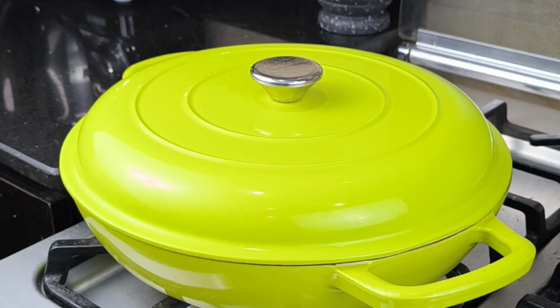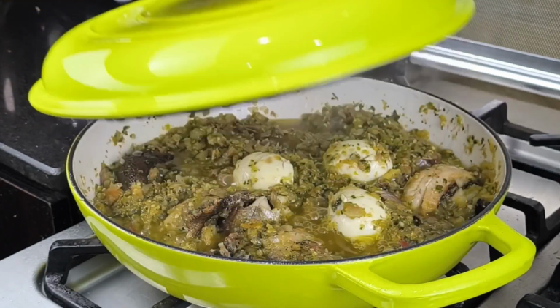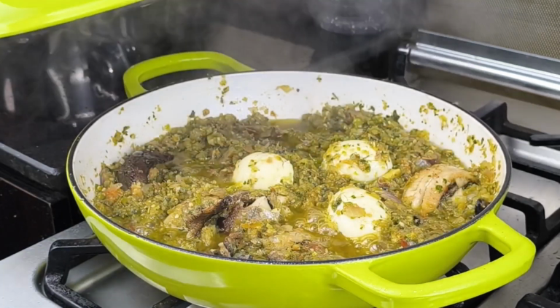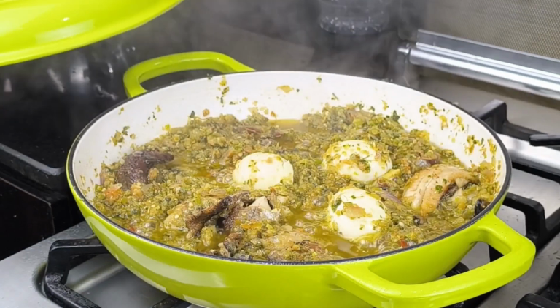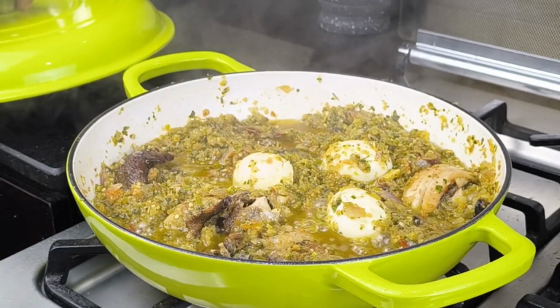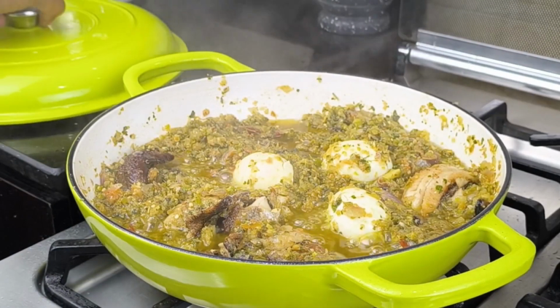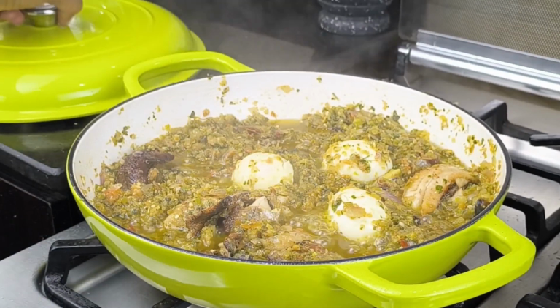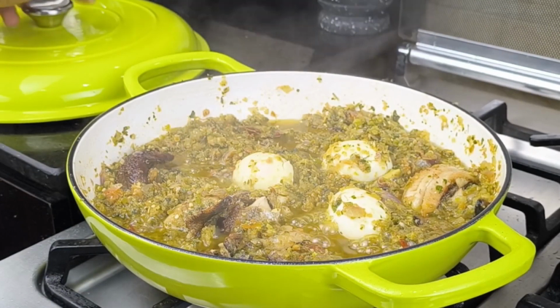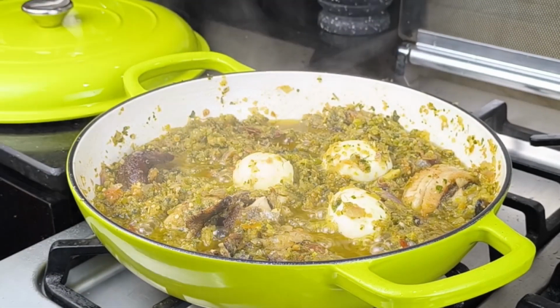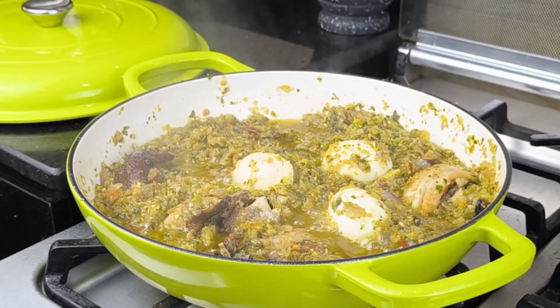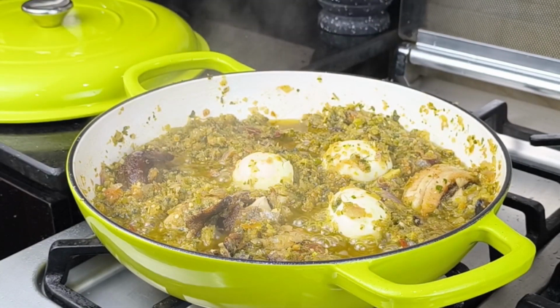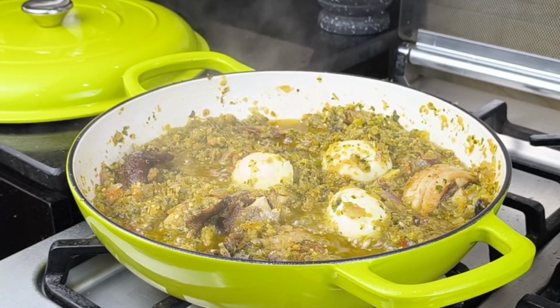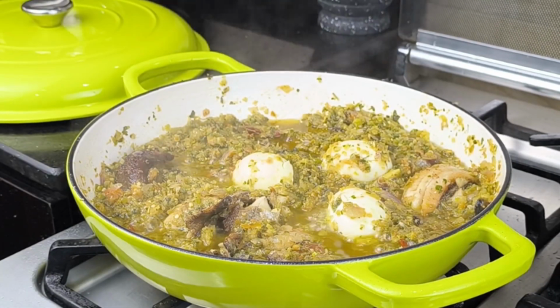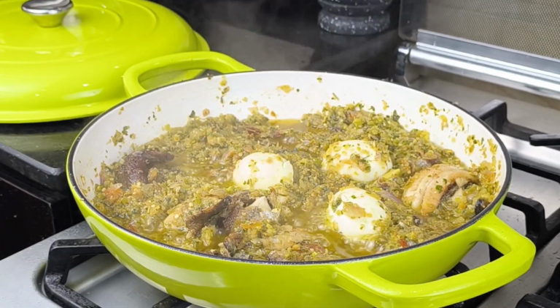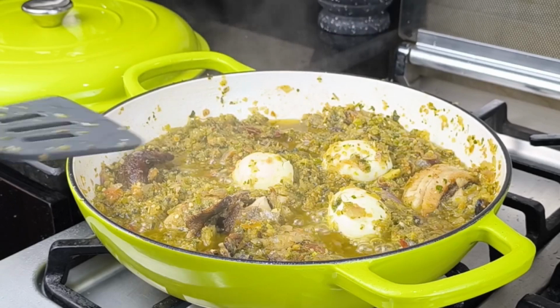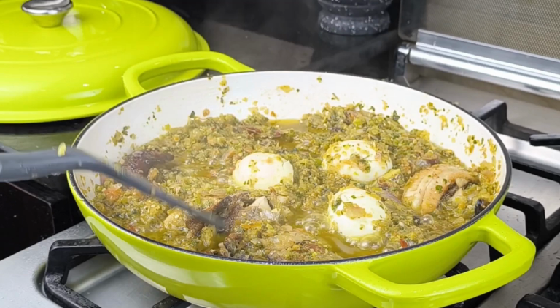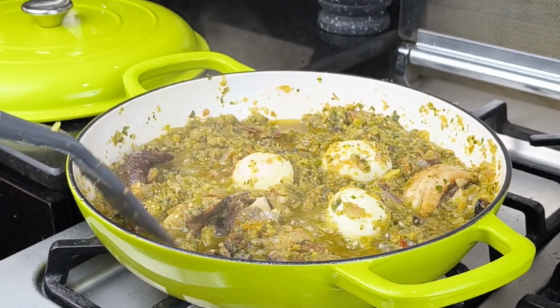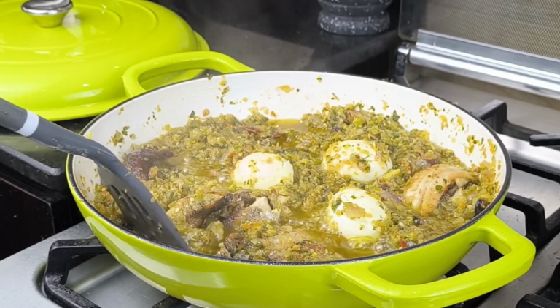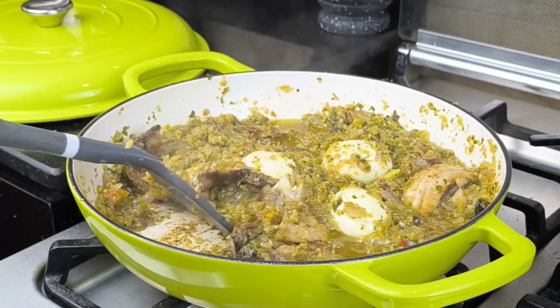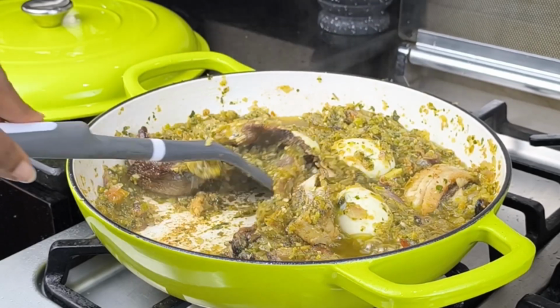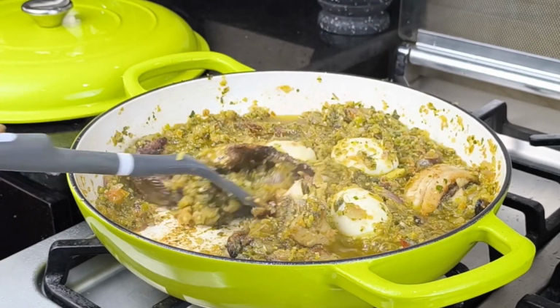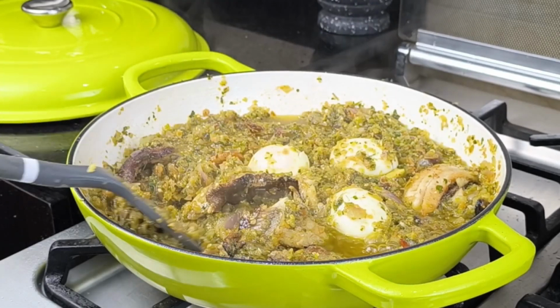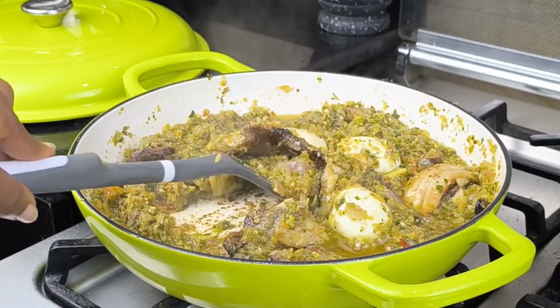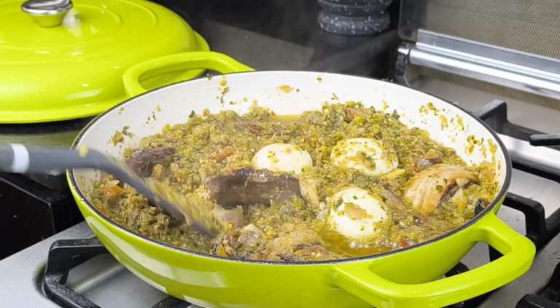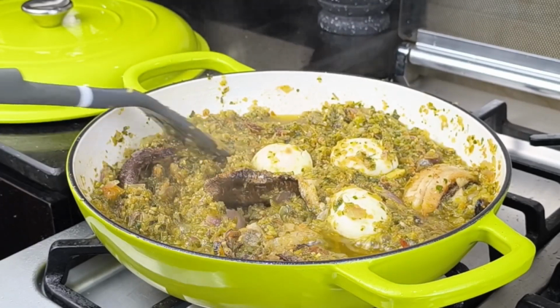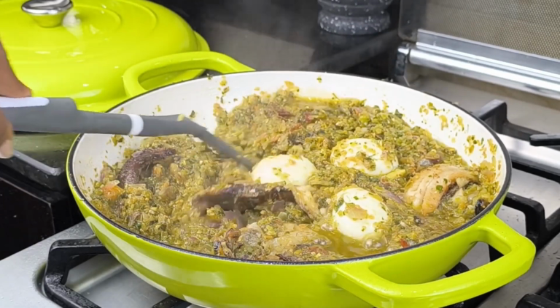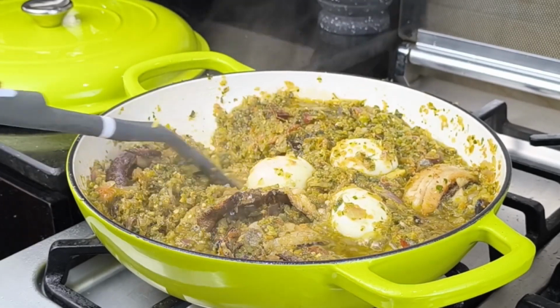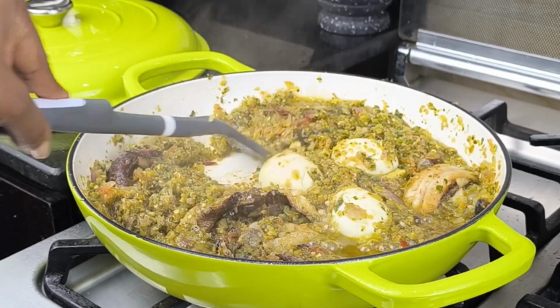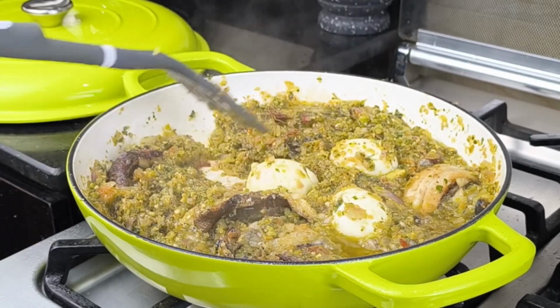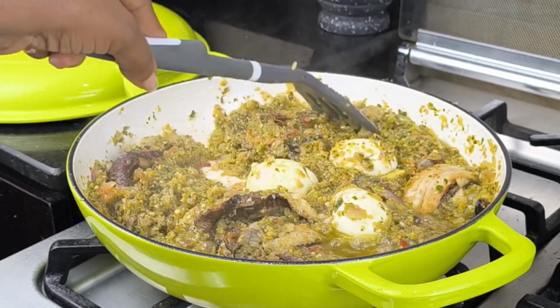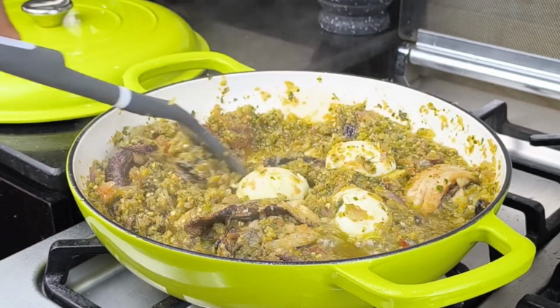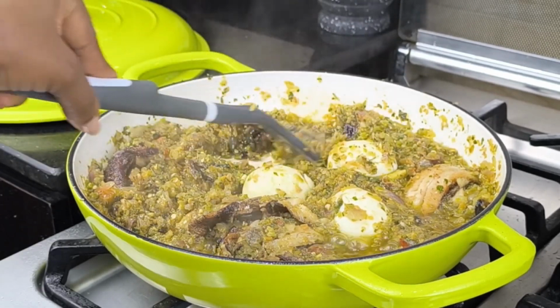Cover the pot so that everything will marry together — and when I mean marry together, it really needs to marry together. Give it about three minutes. Voilà — yes, it is popping! This stew is amazing.